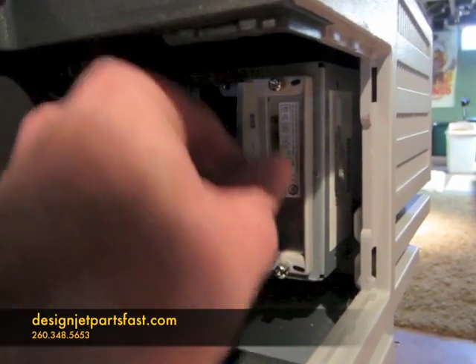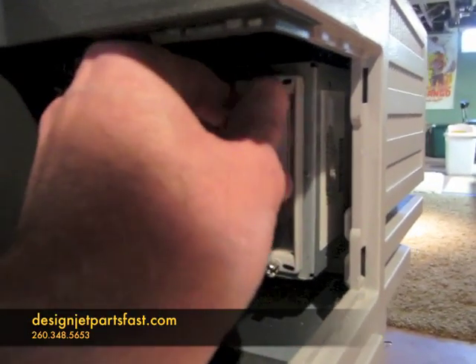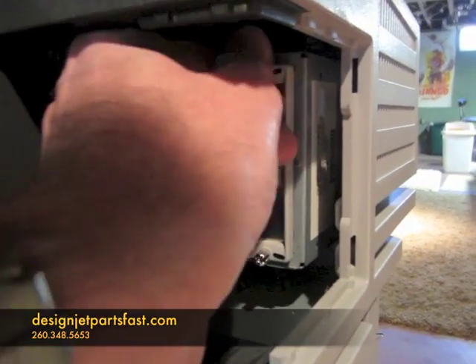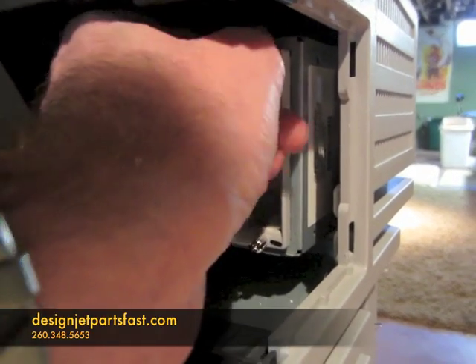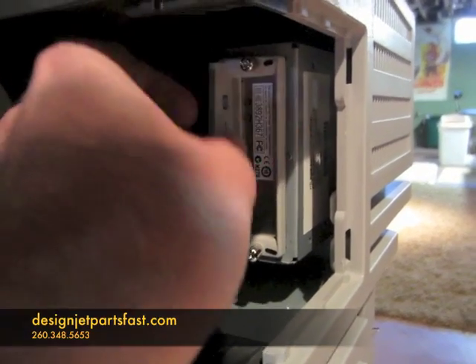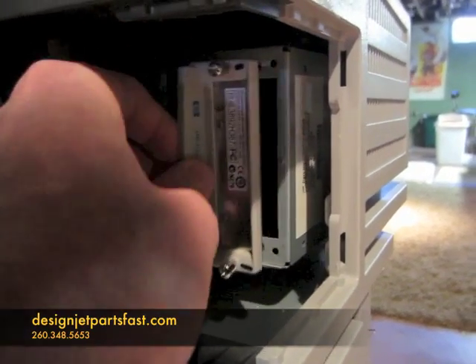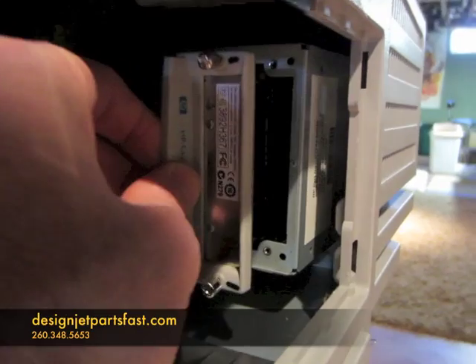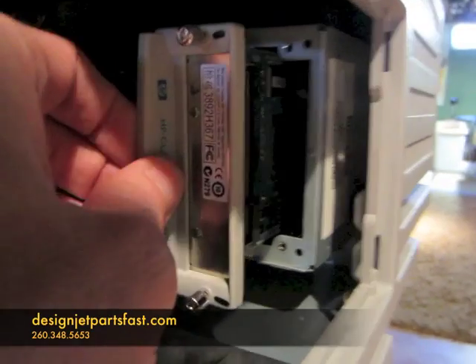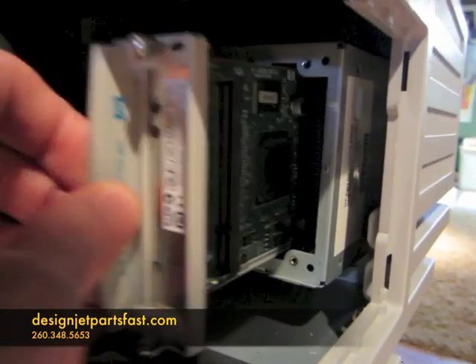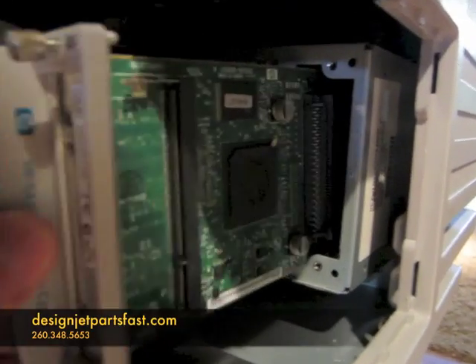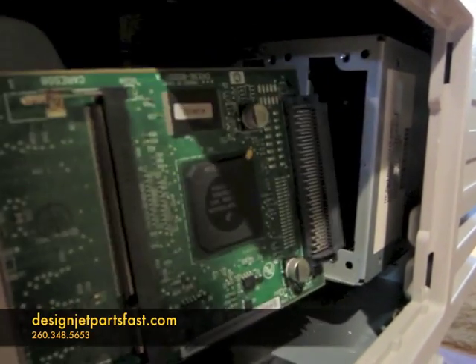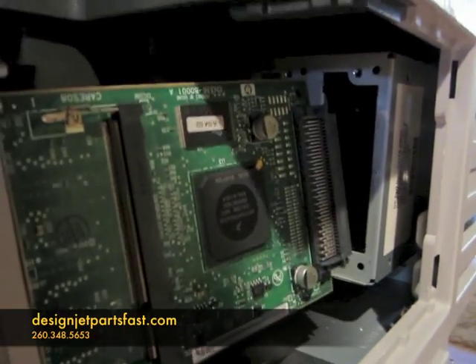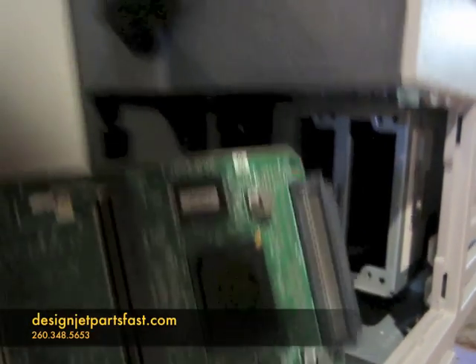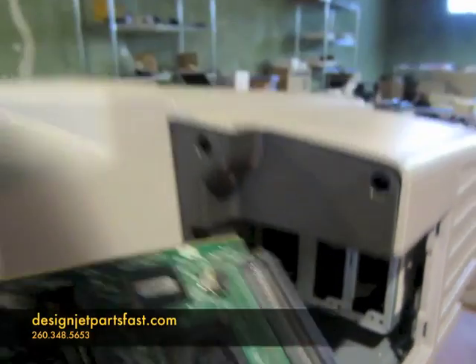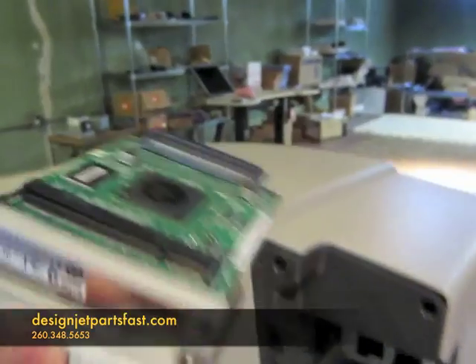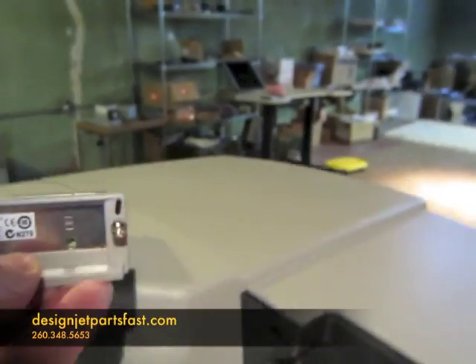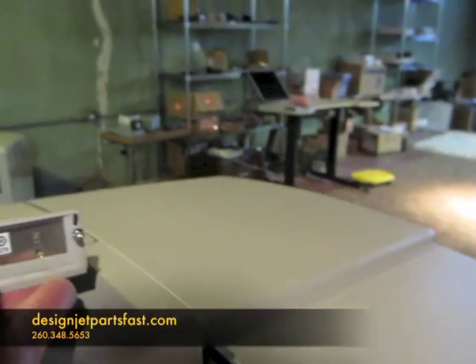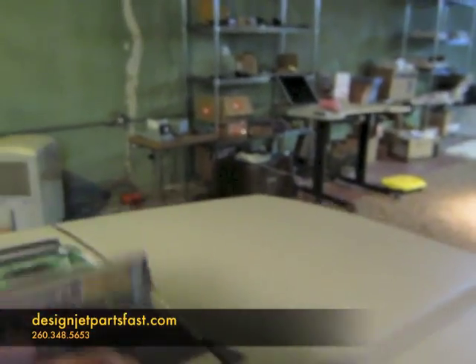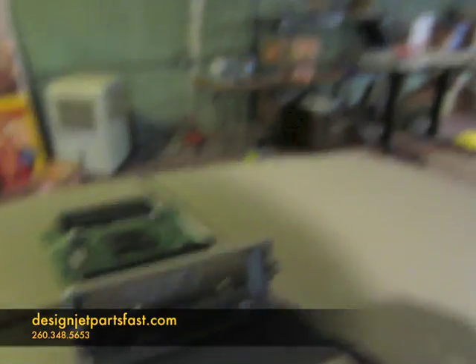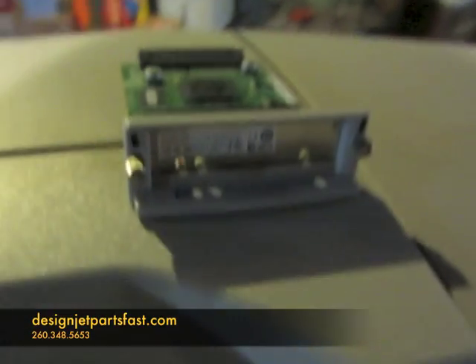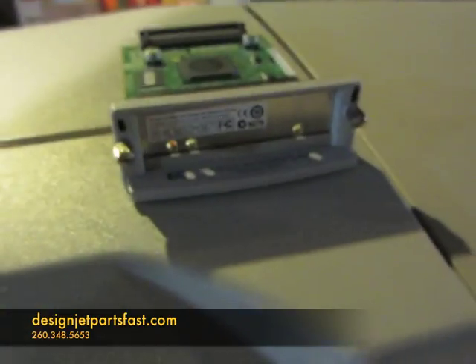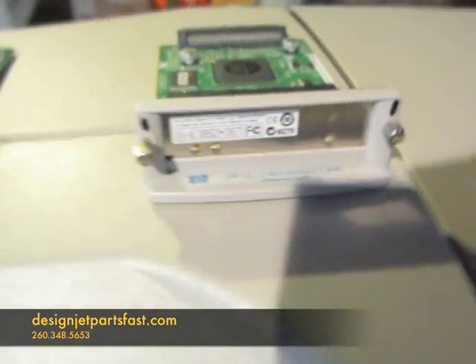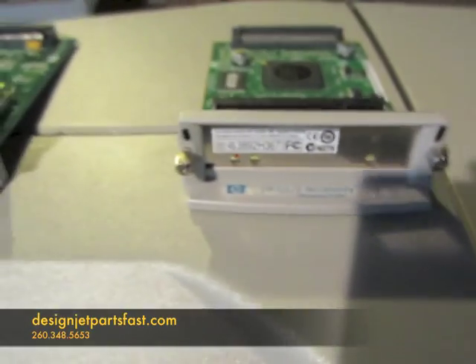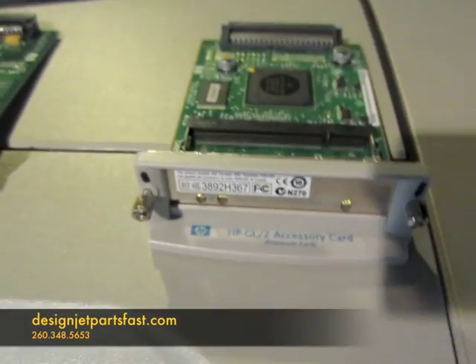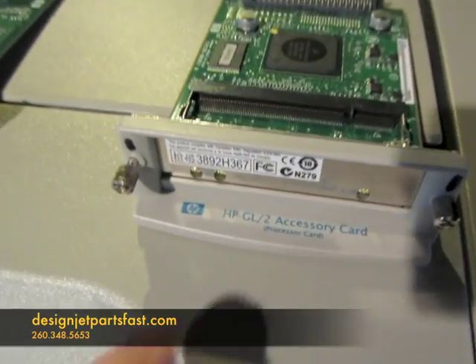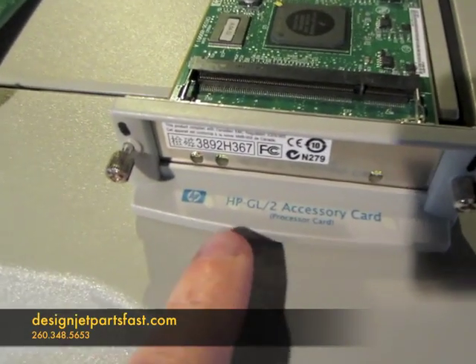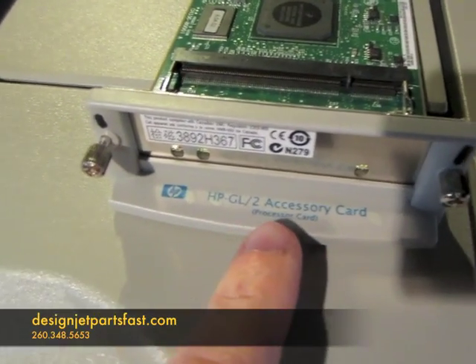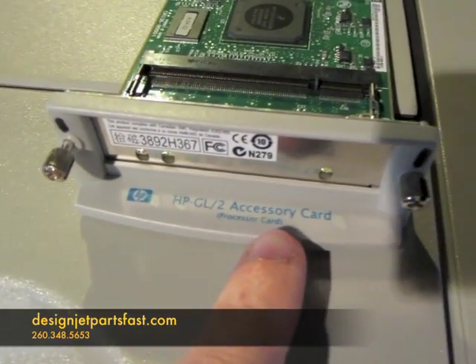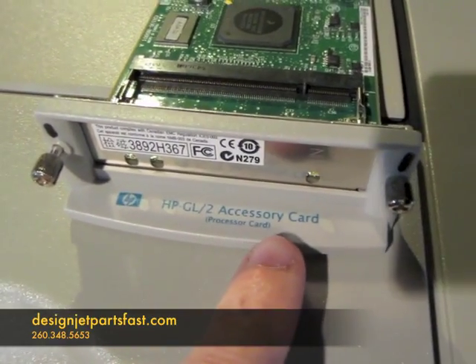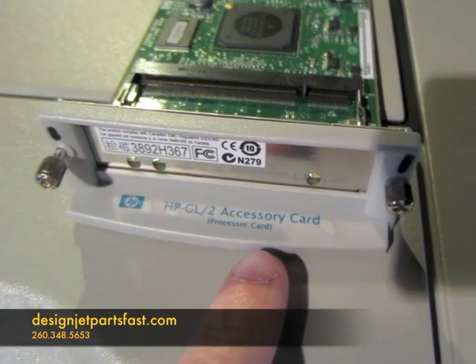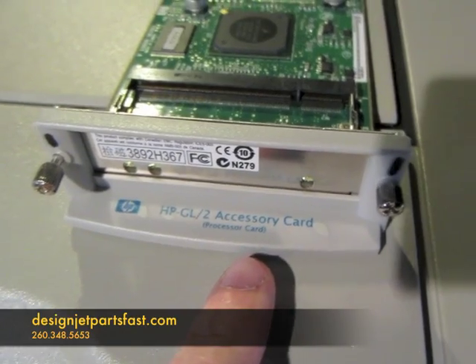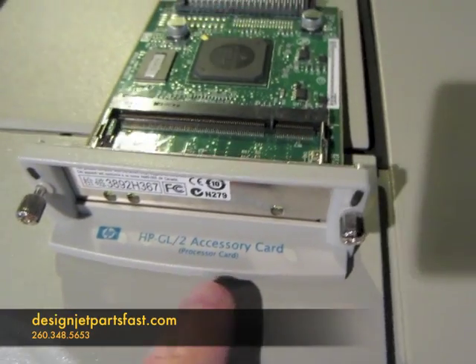There are little thumb screws — loosen up the screws and slide it out like so. There's your GL2 accessory card. It says GL2 accessory card, and it's also known as a formatter board.